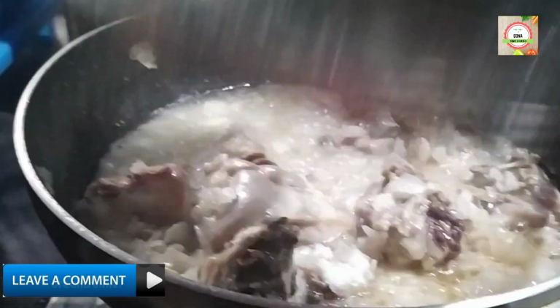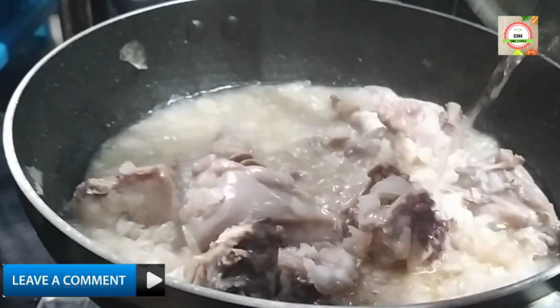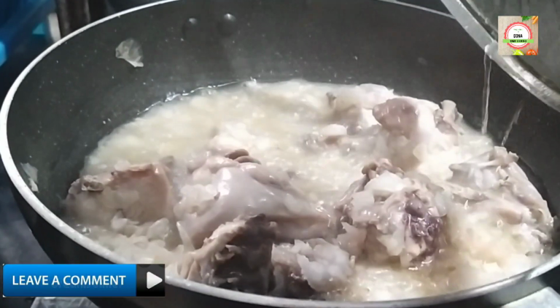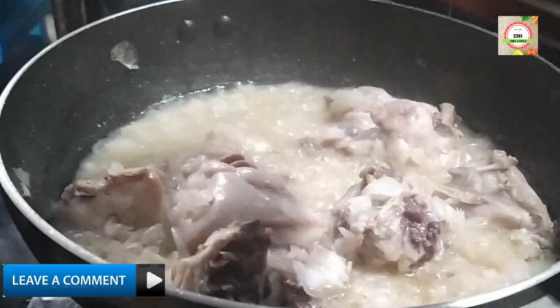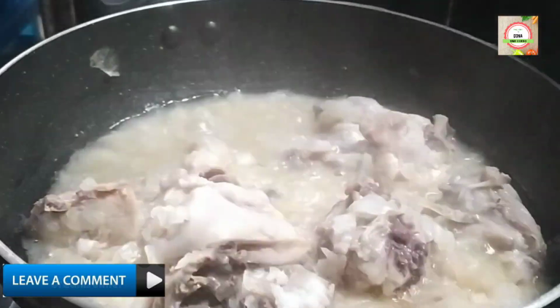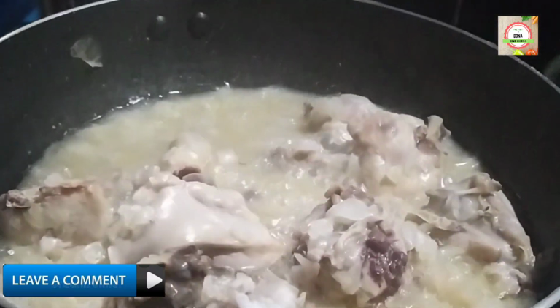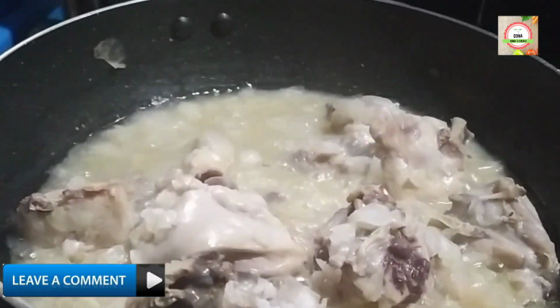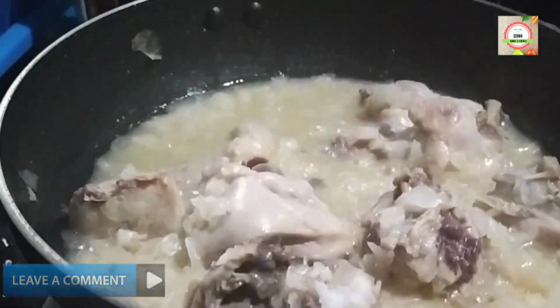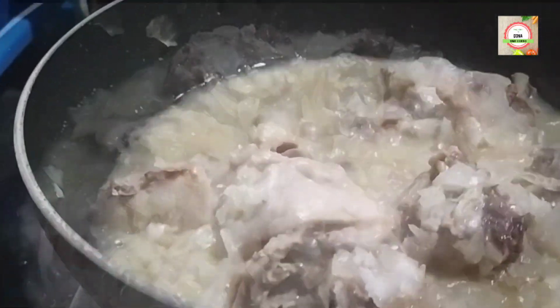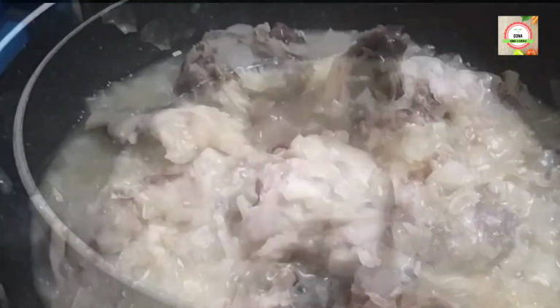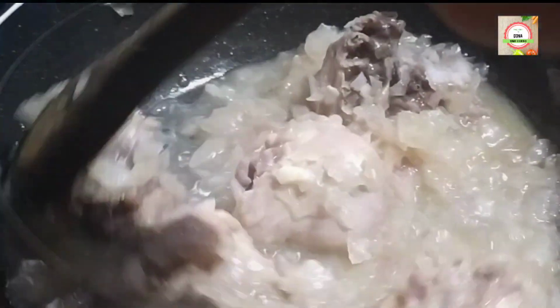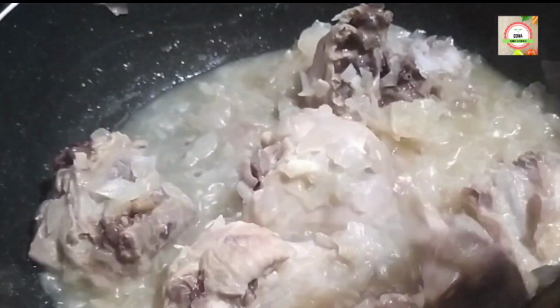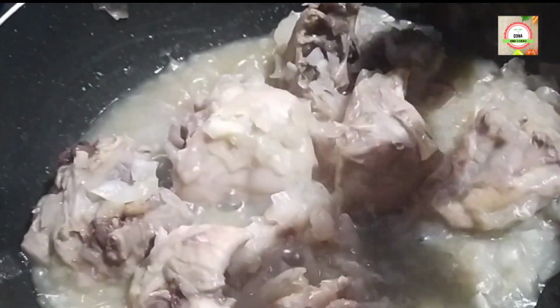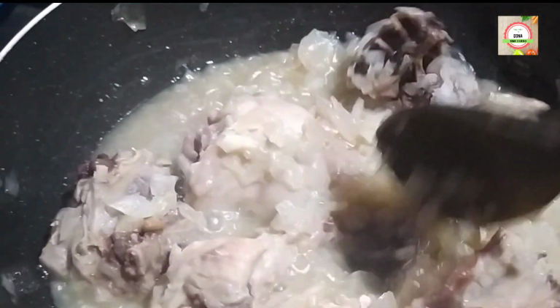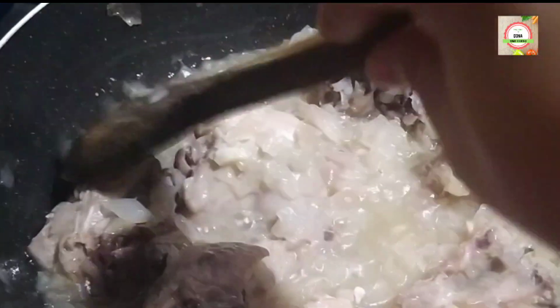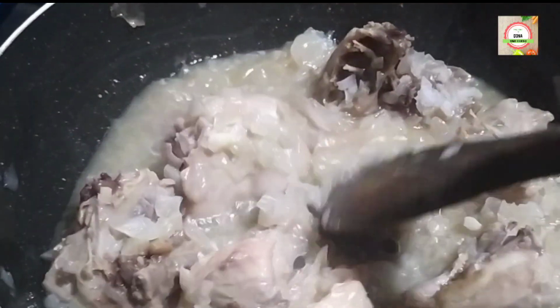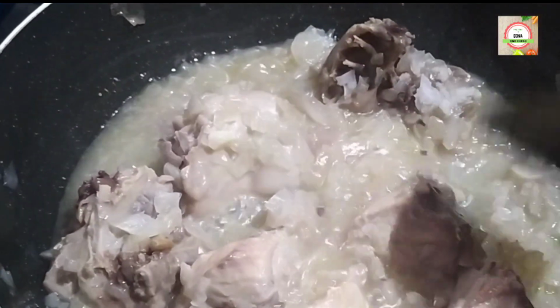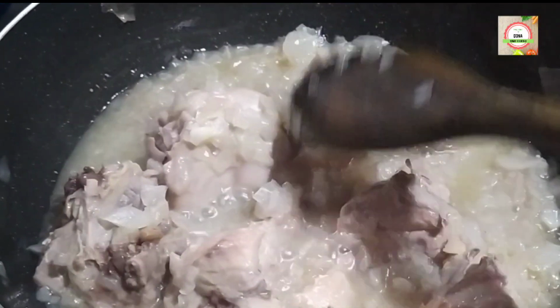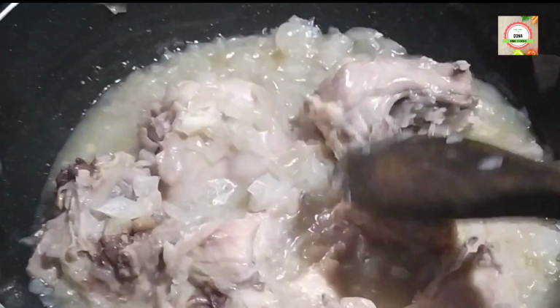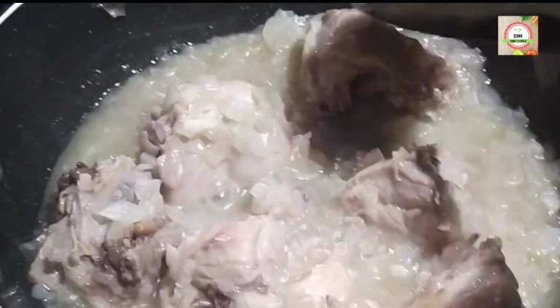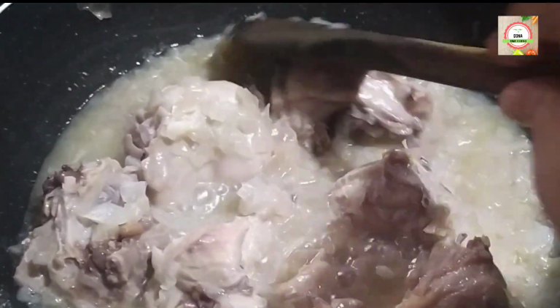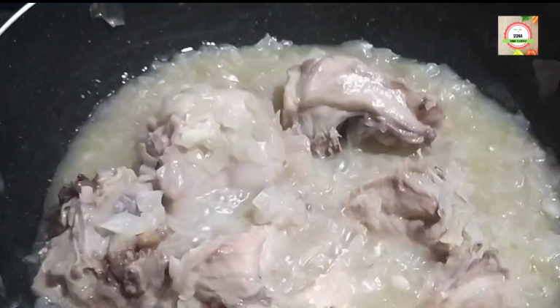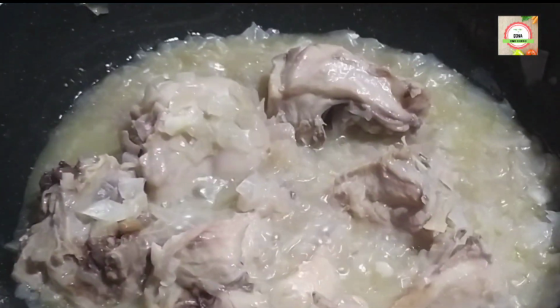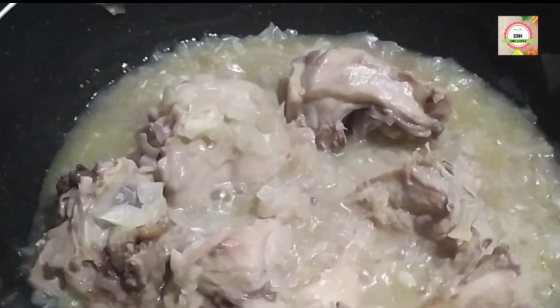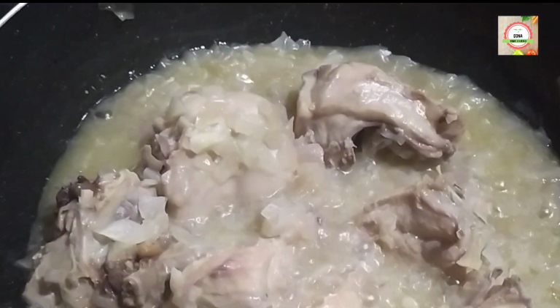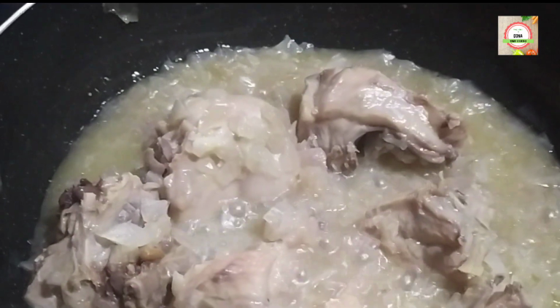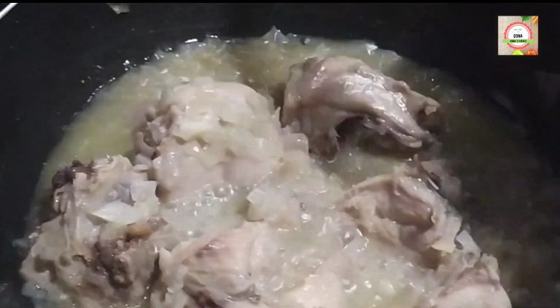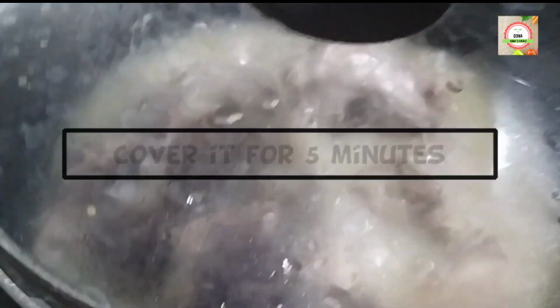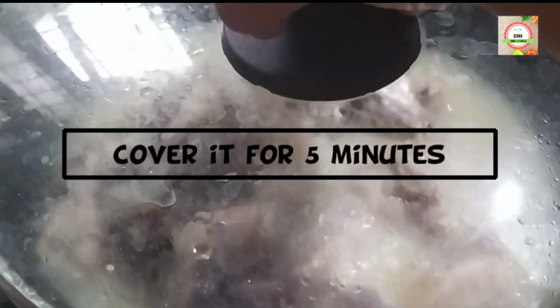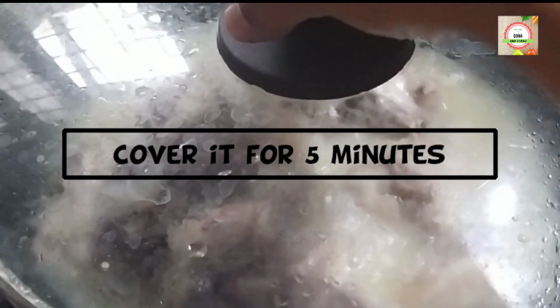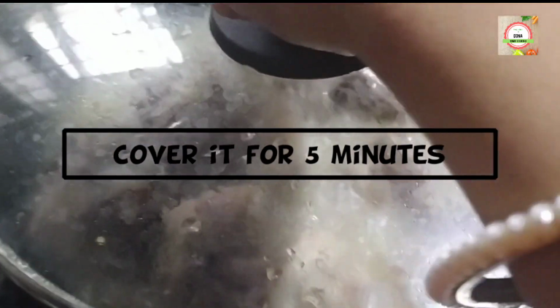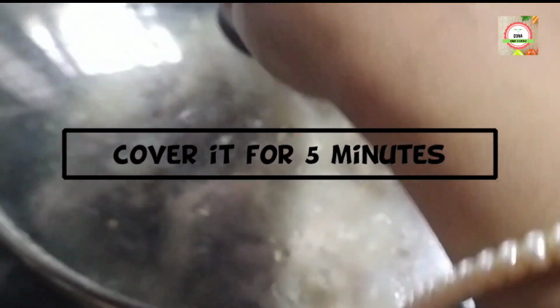Cover it for another 5 minutes. After 5 minutes, lots of water will be released, so there is no need to add extra water for this recipe.